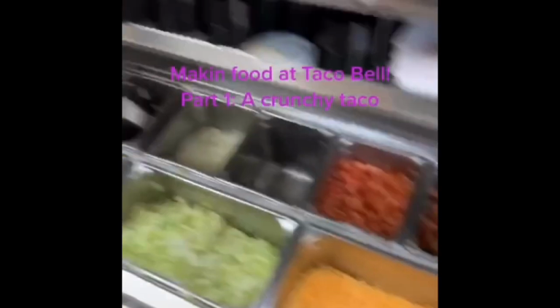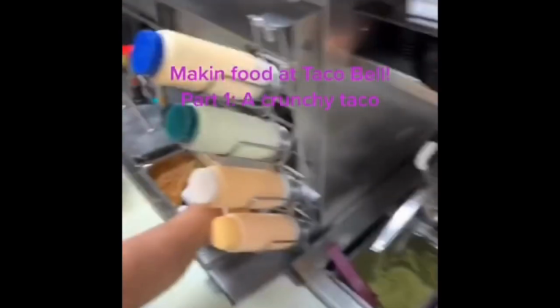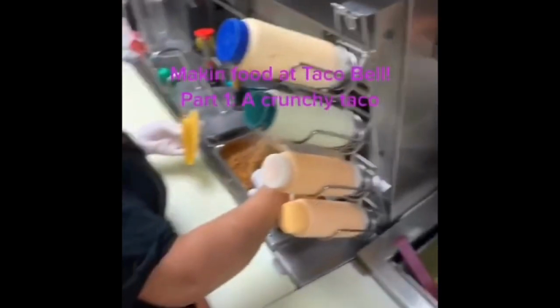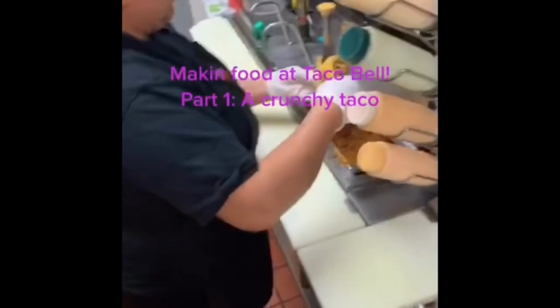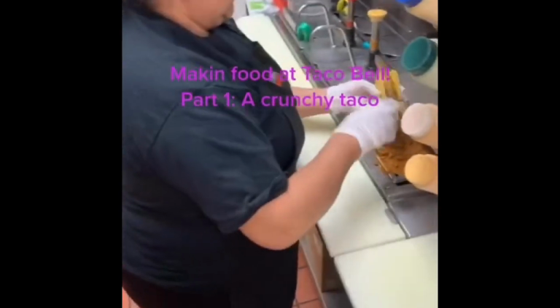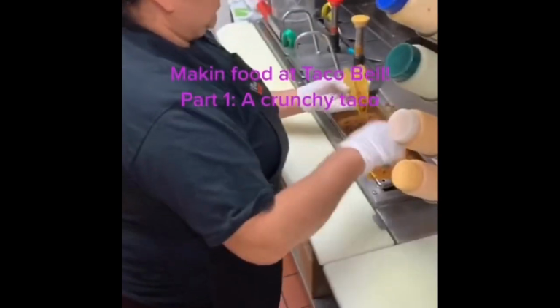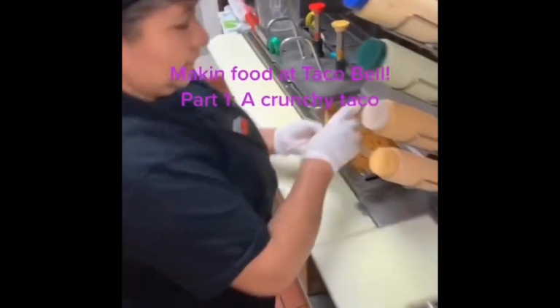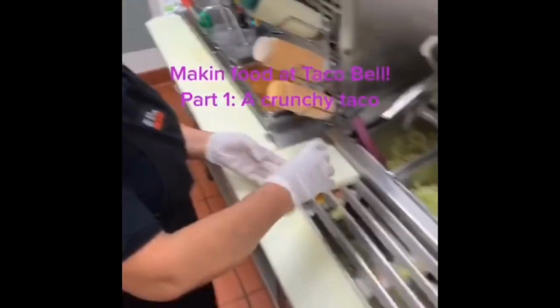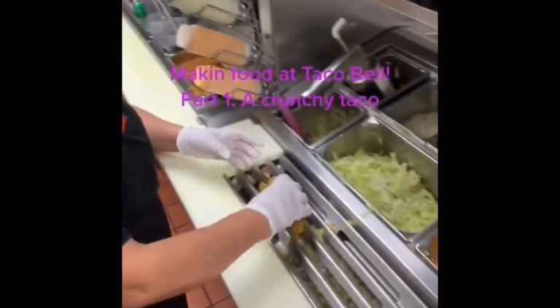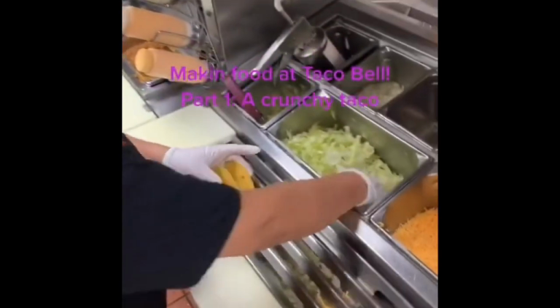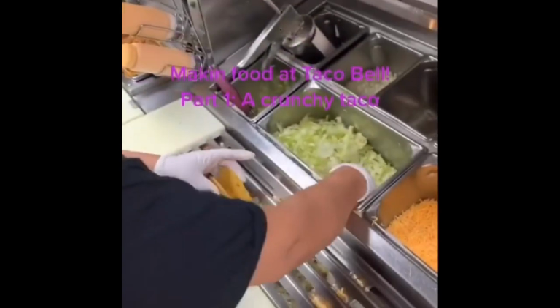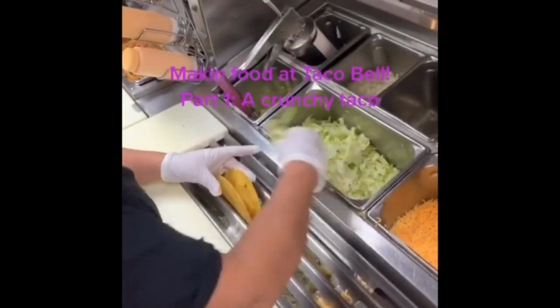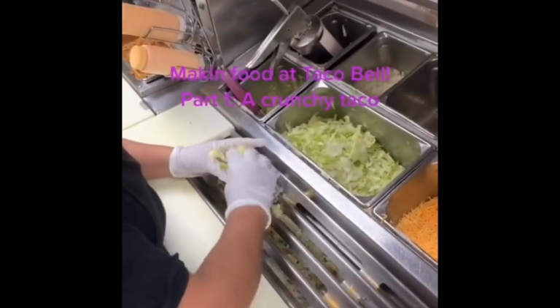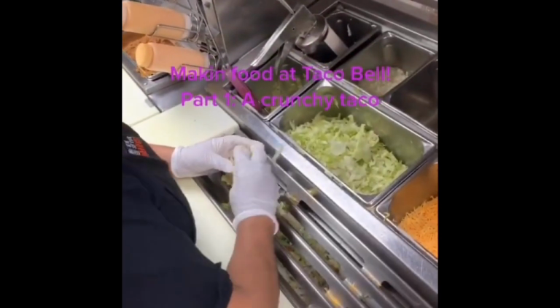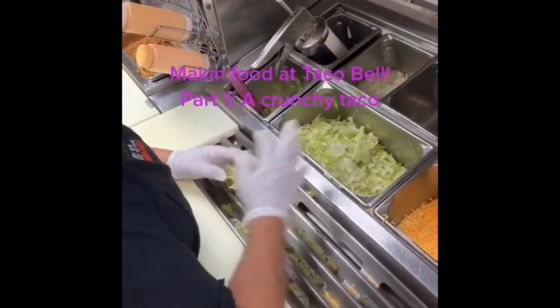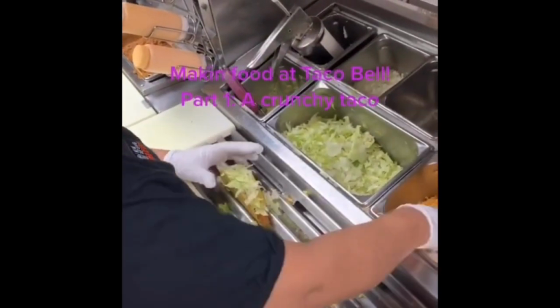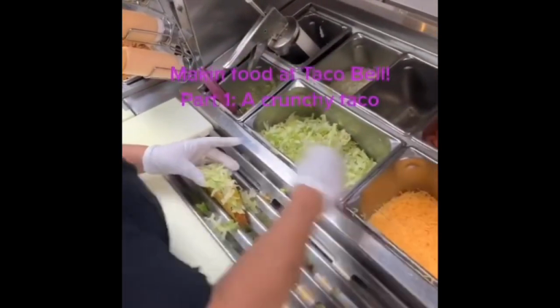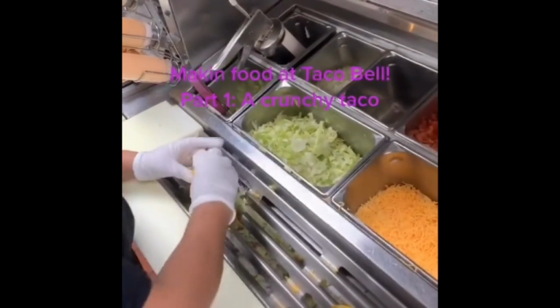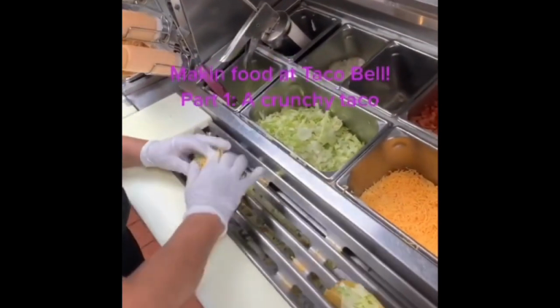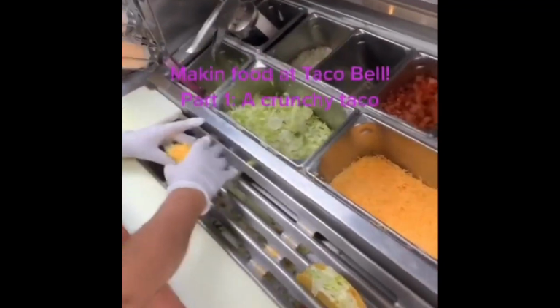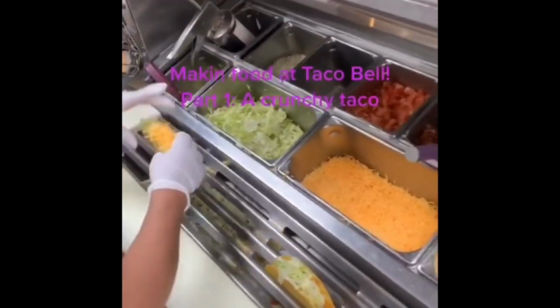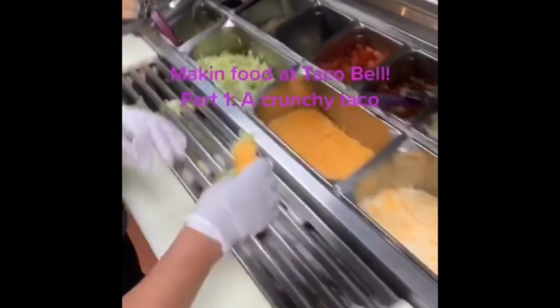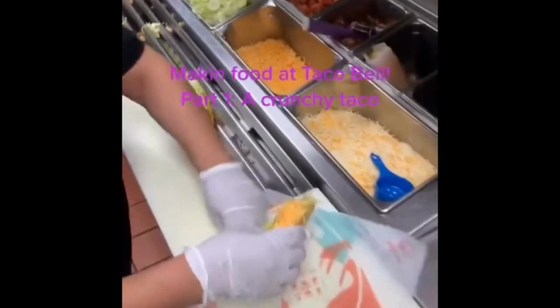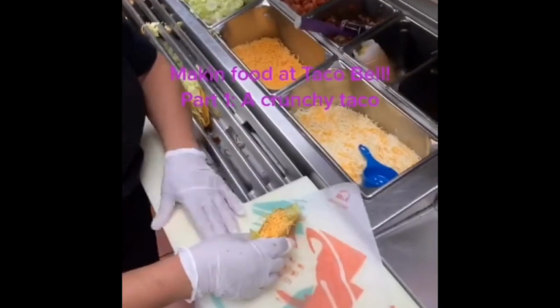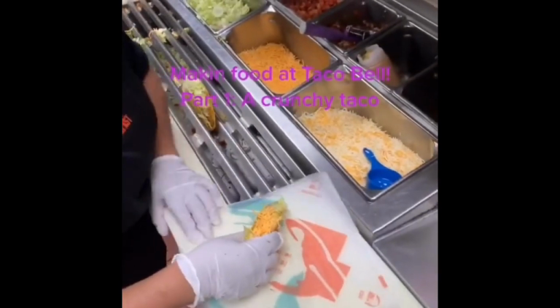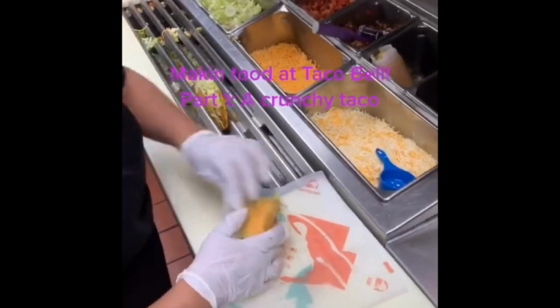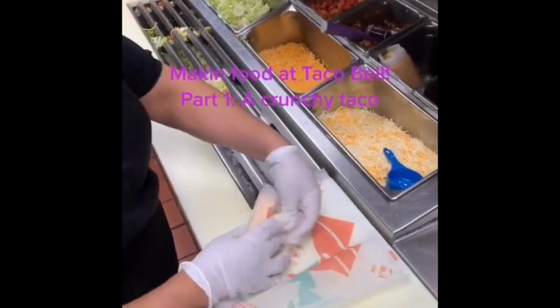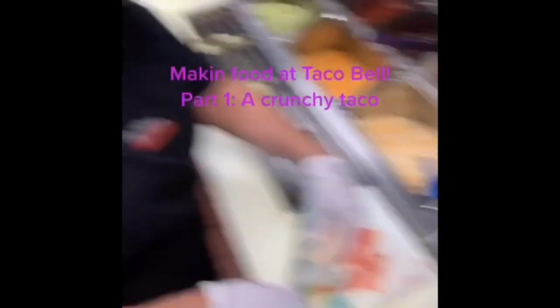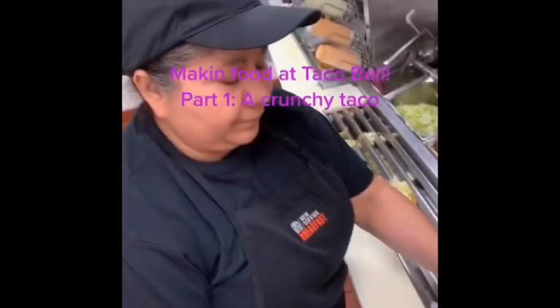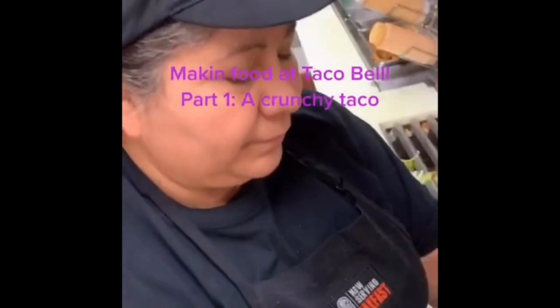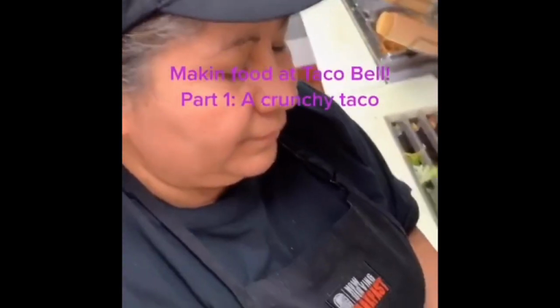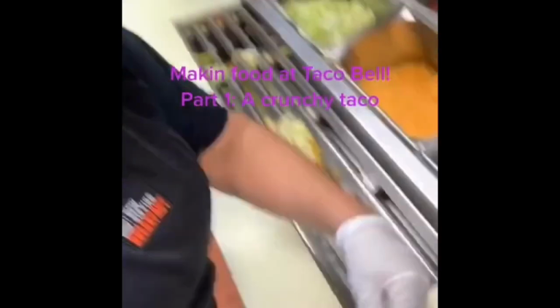Making tacos at Taco Bell. 1.5 ounces of beef, two fingers of lettuce, one finger of cheese — wrap it. And that is how a Taco Bell taco is made. Thank you, Donia.